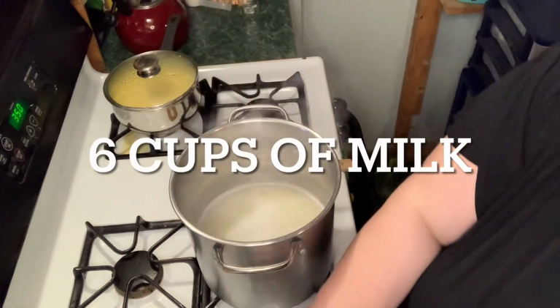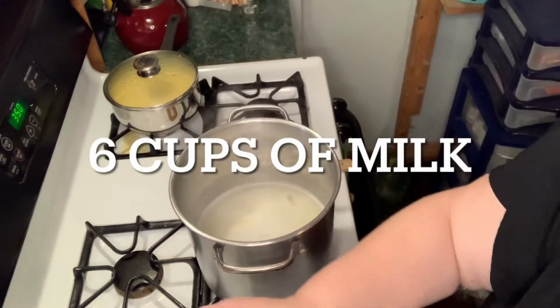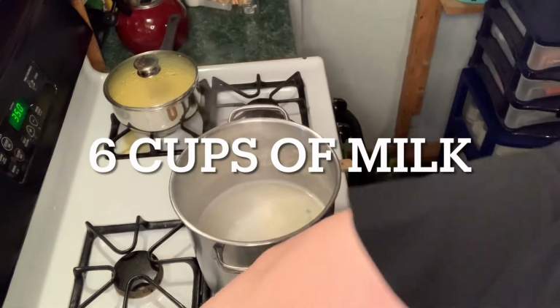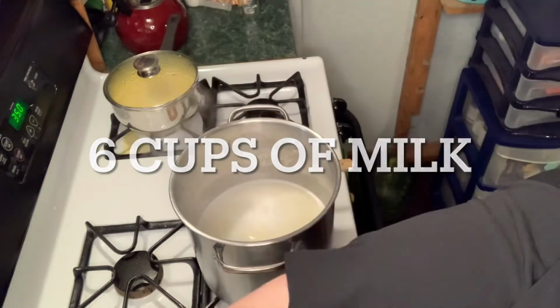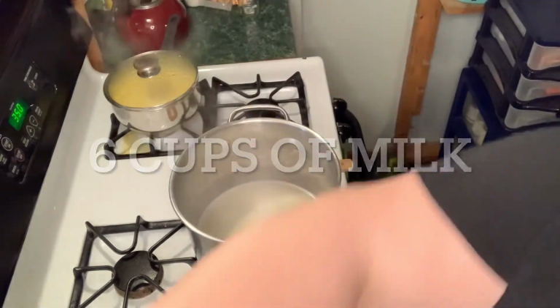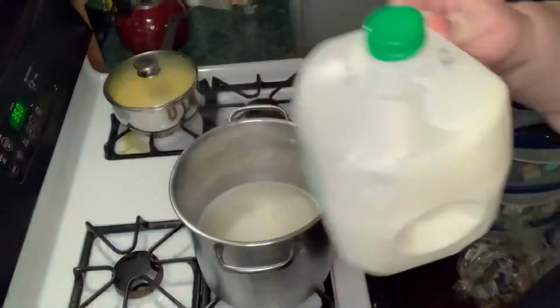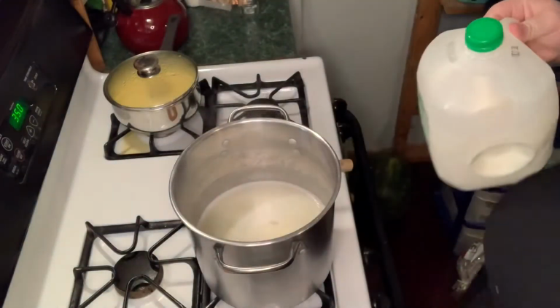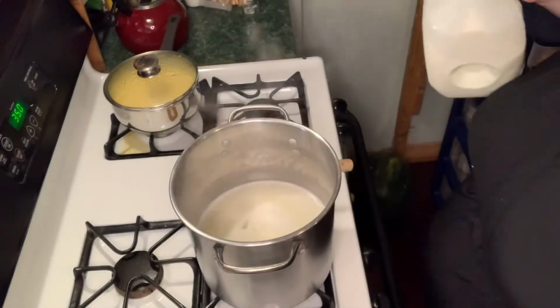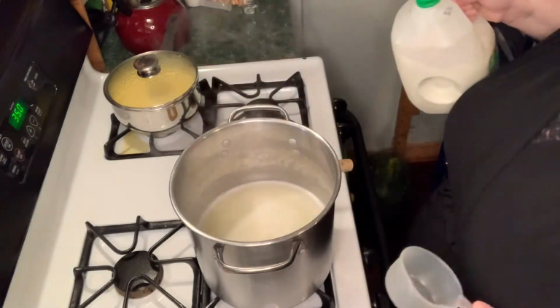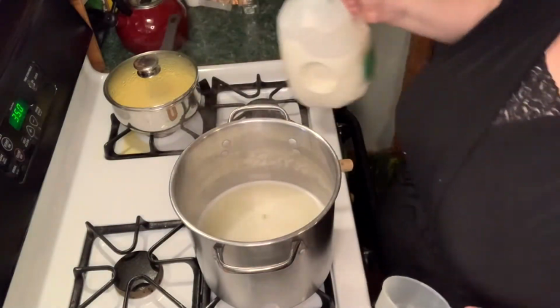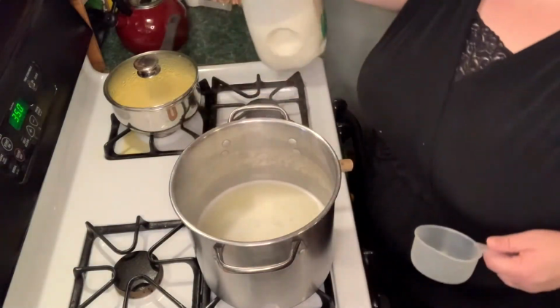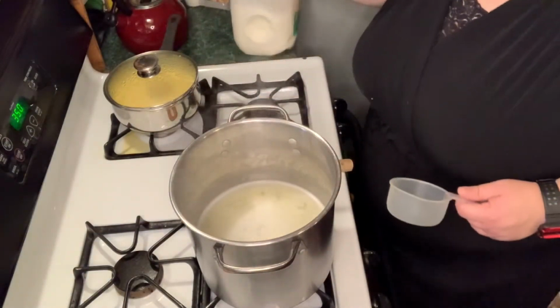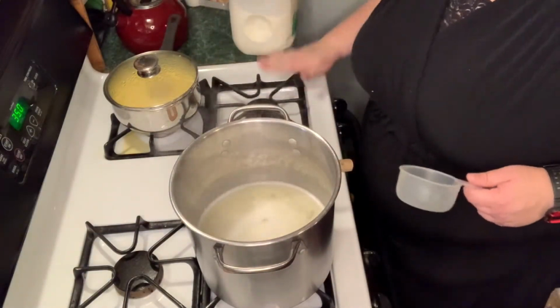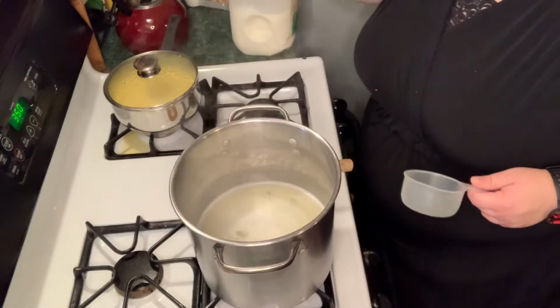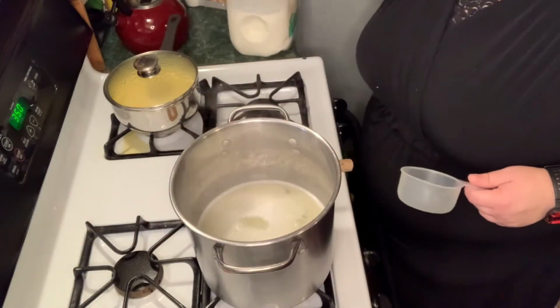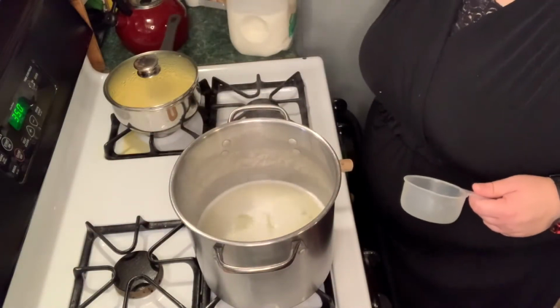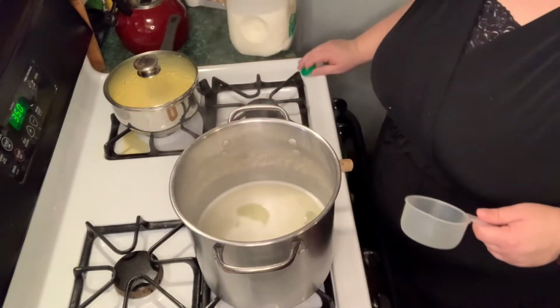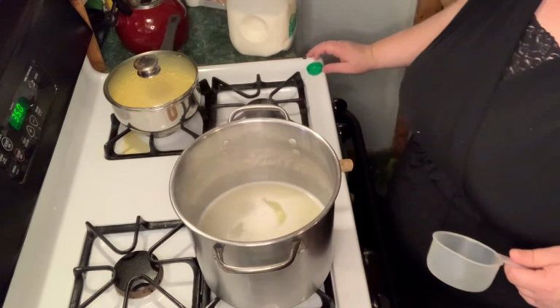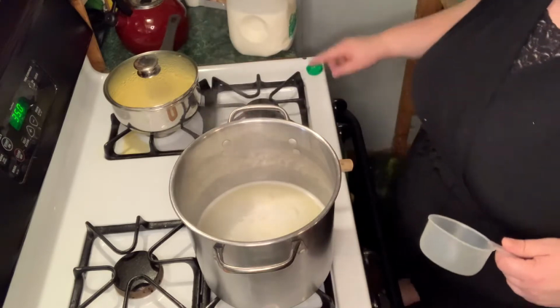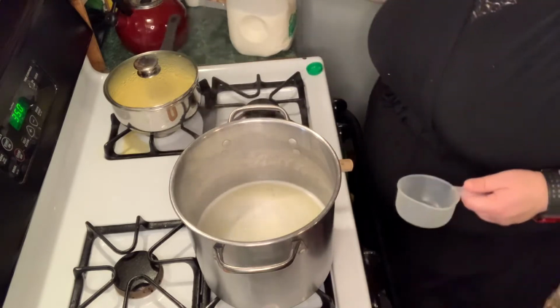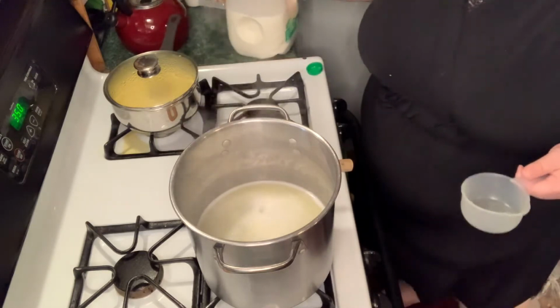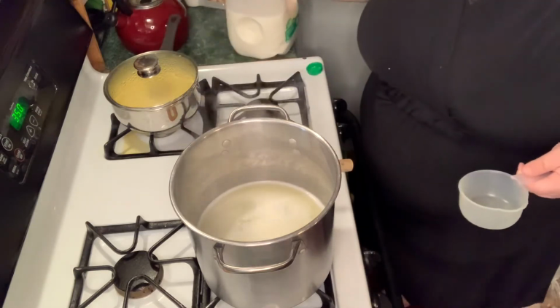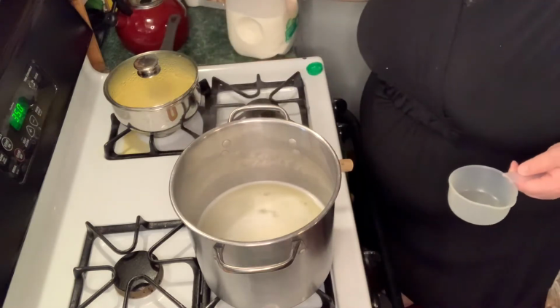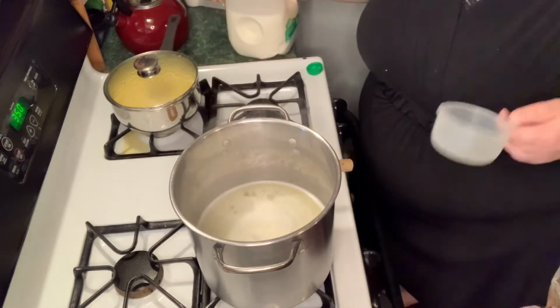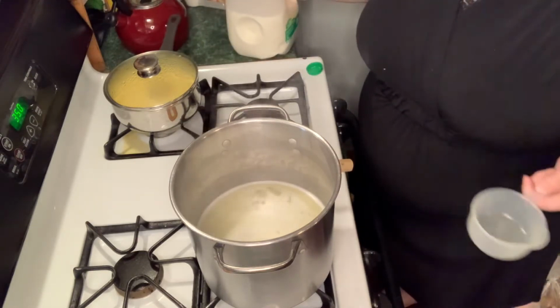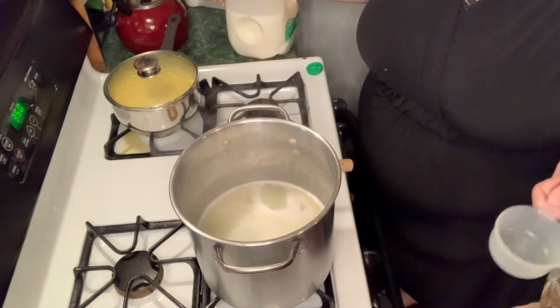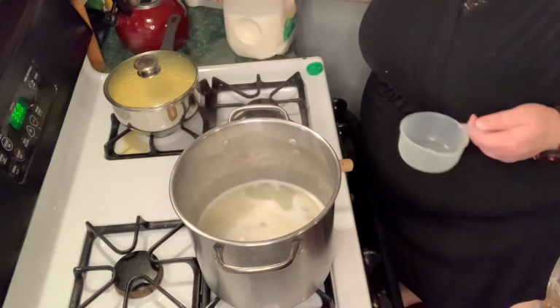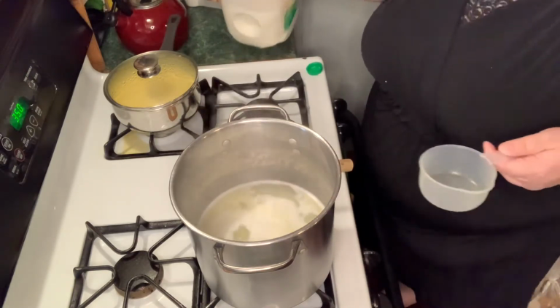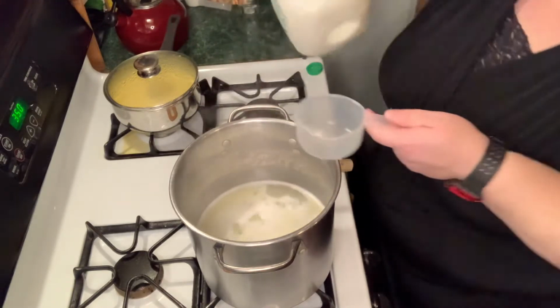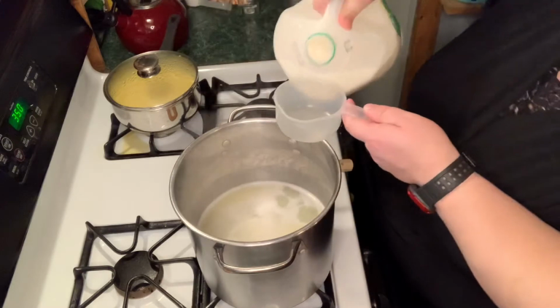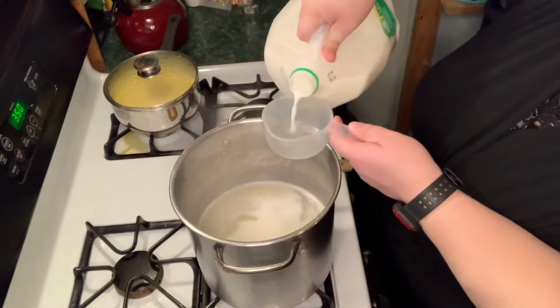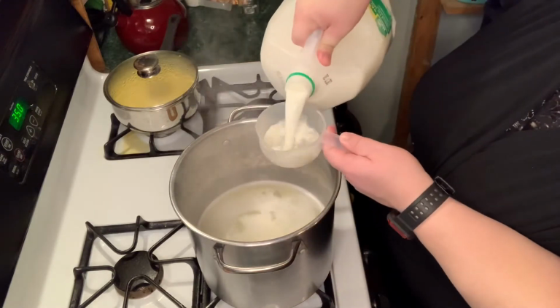The recipe says to add the milk at the end, like after you put the potato flakes in there, but I'm already going to be adding more cold stuff to it, so I'm going to go ahead and get the milk boiling.